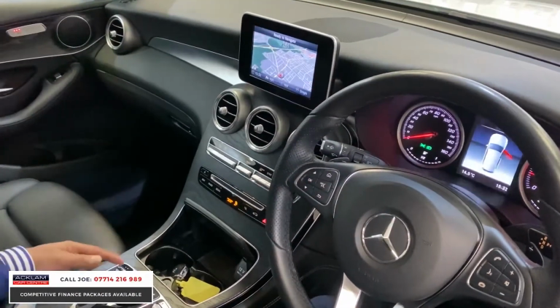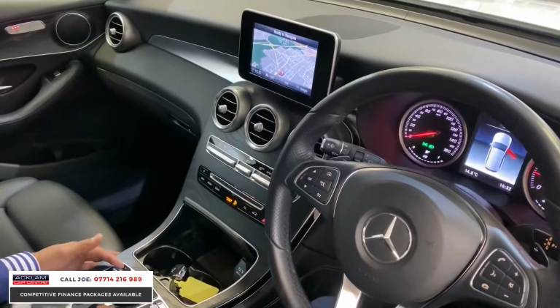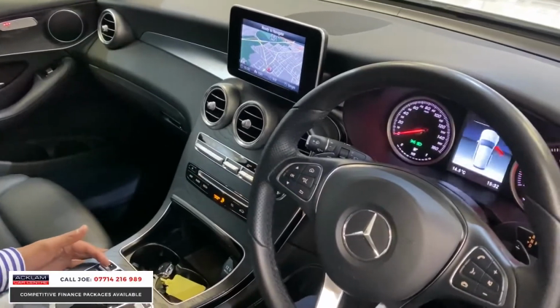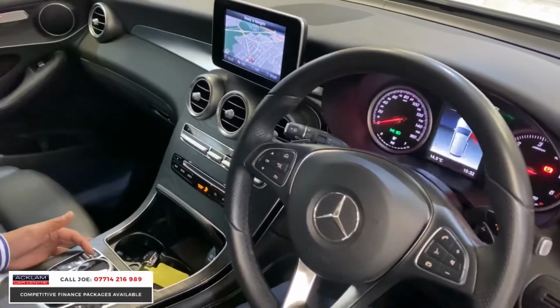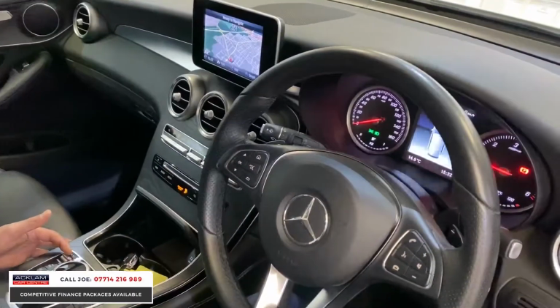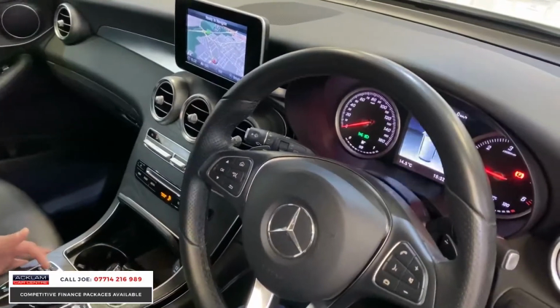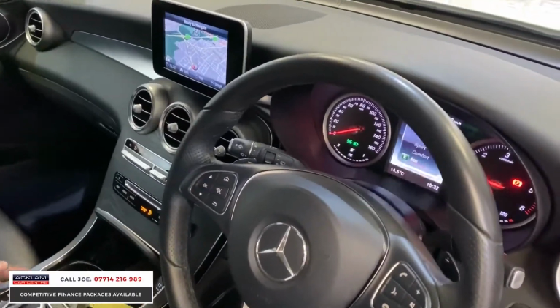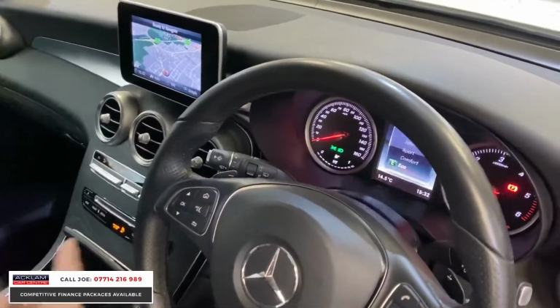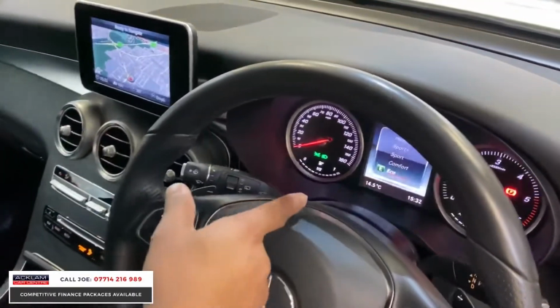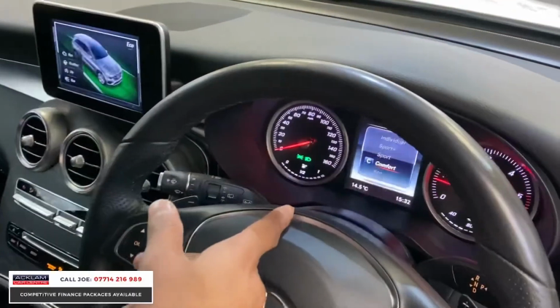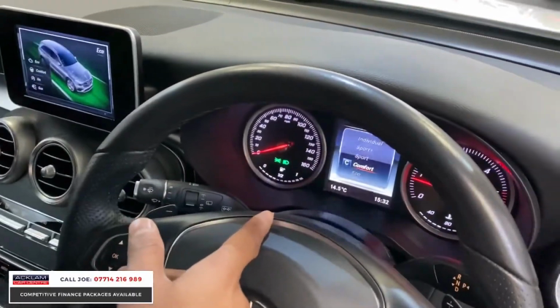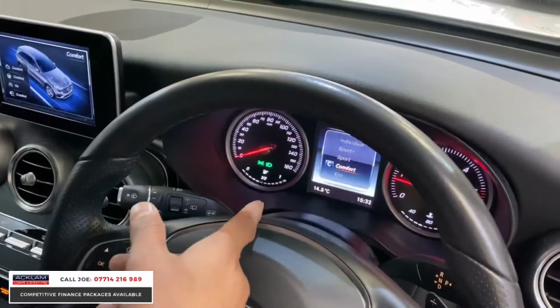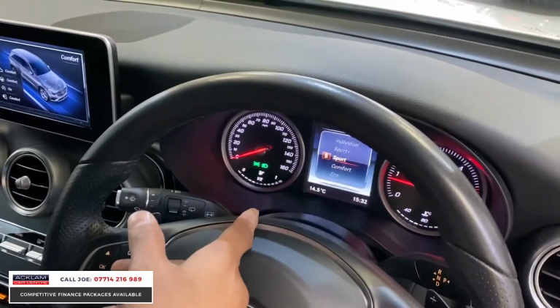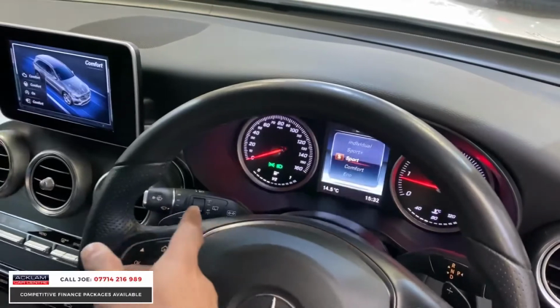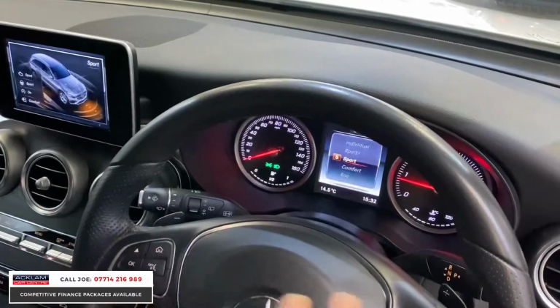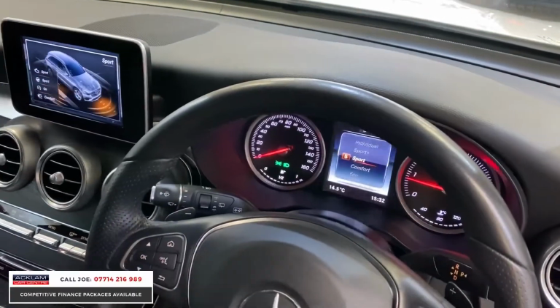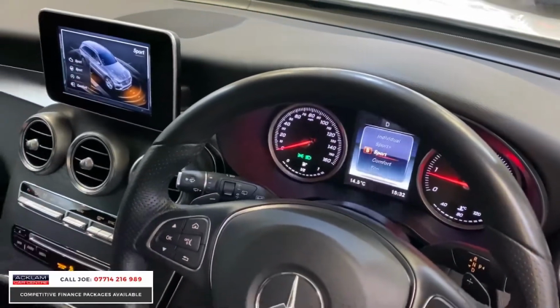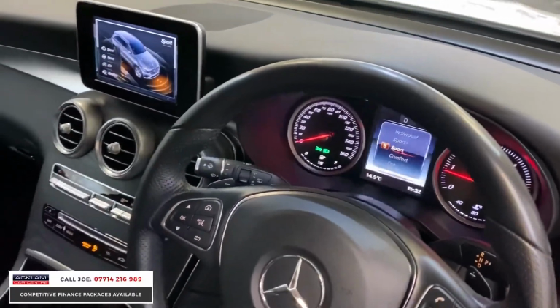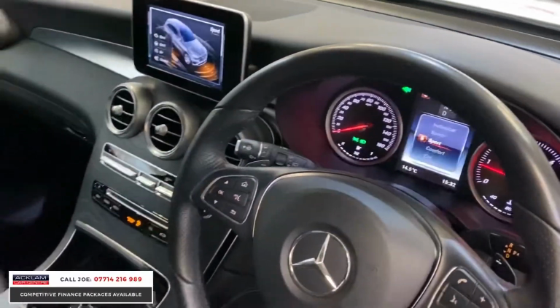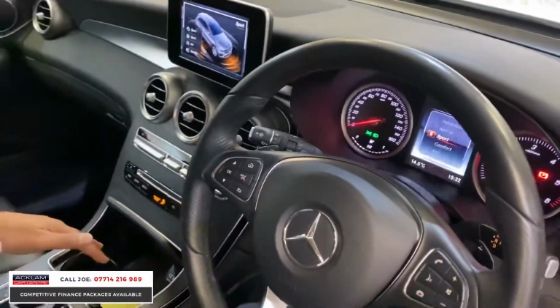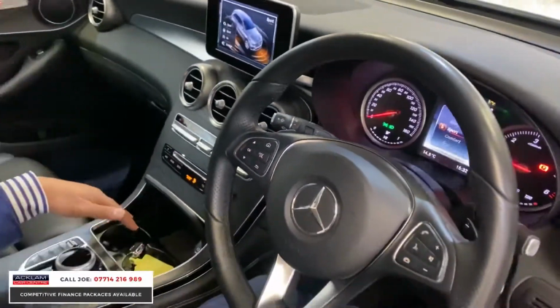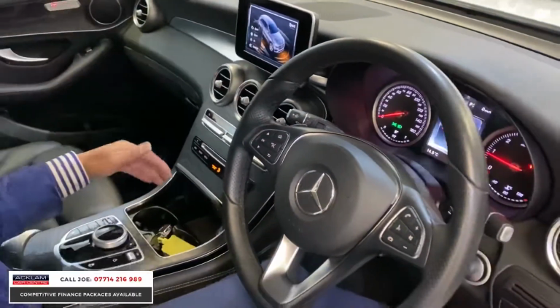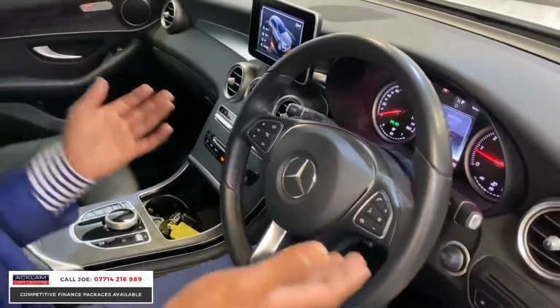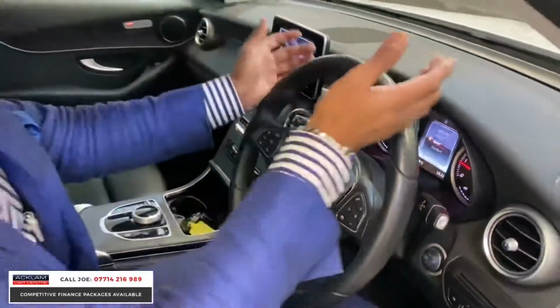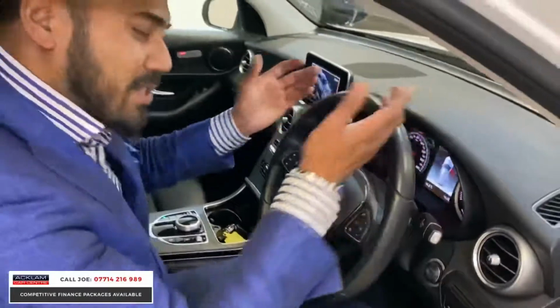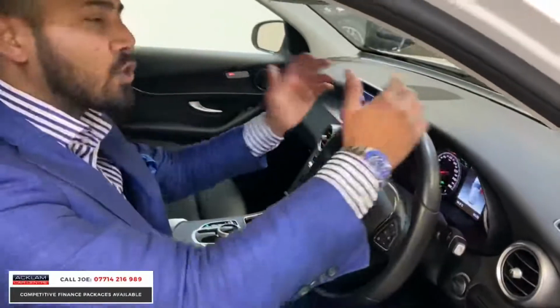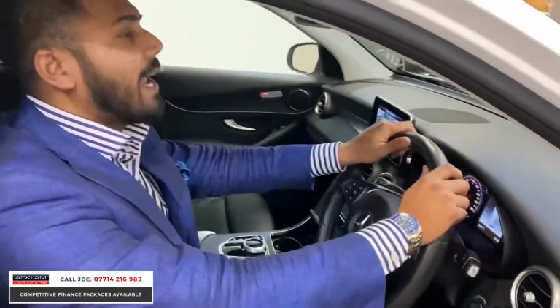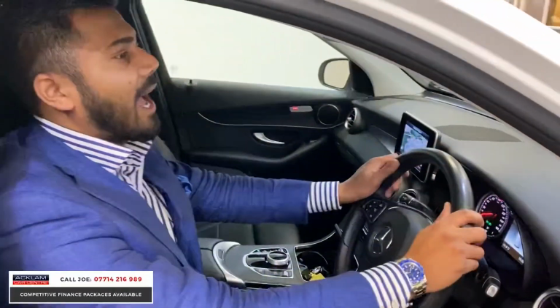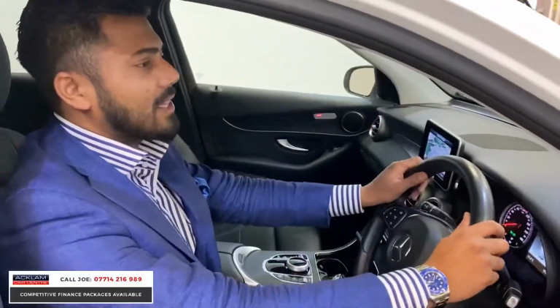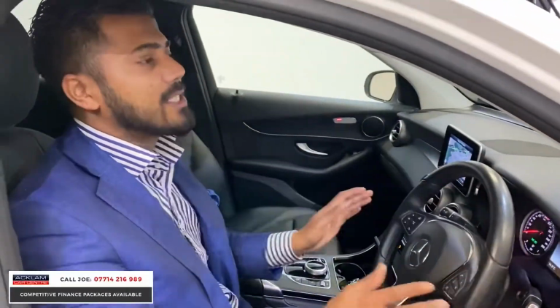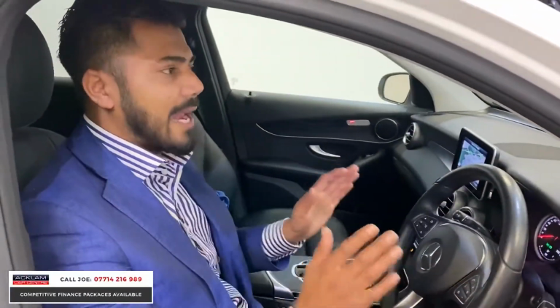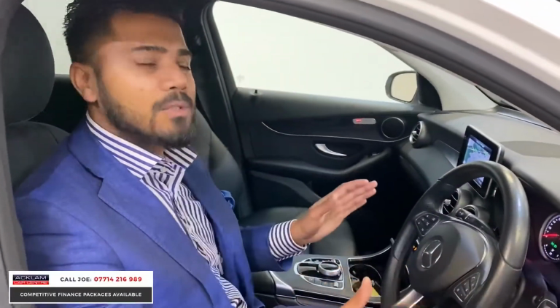You've also got the dynamic drive buttons — dynamic, sport, eco, comfort — so you can choose your drive pattern. Twin cup holders. This is awesome, it's such a good height. We sell a great number of these, probably one of our best-selling cars.